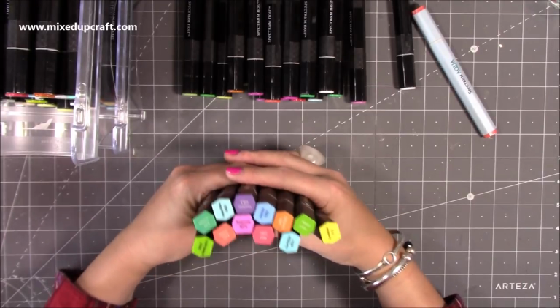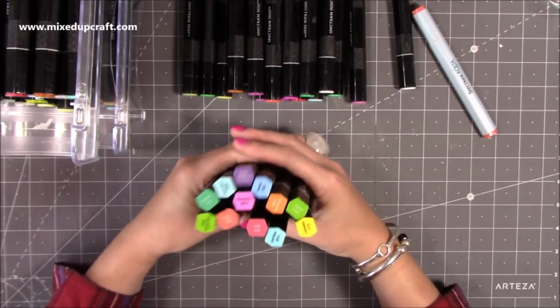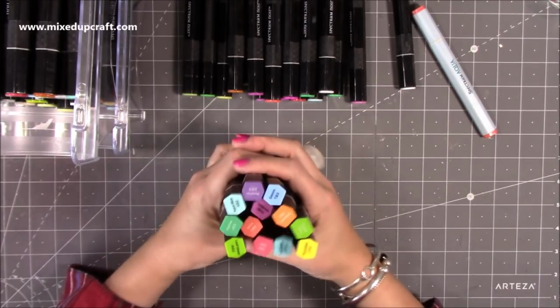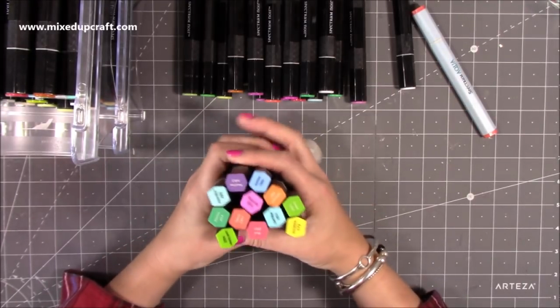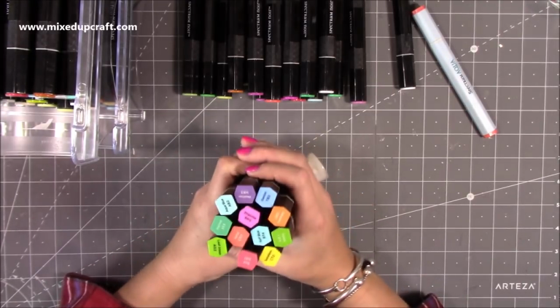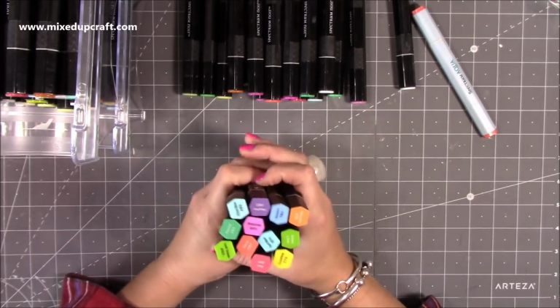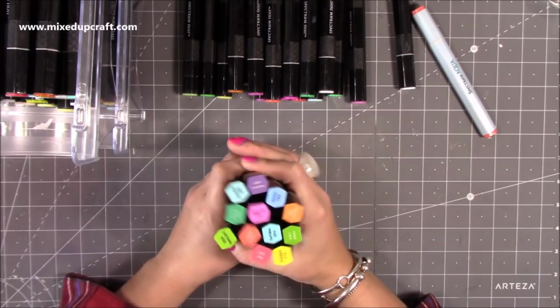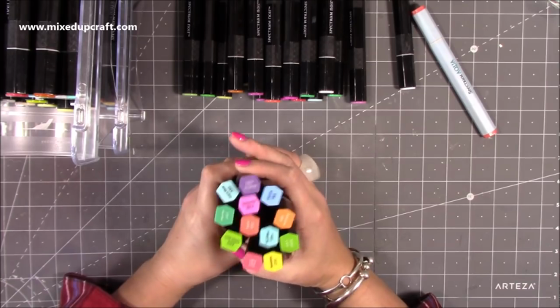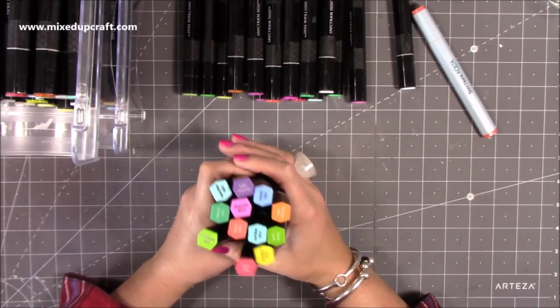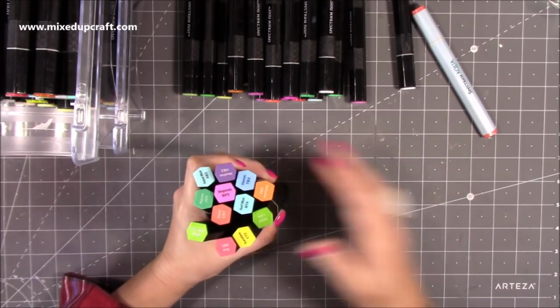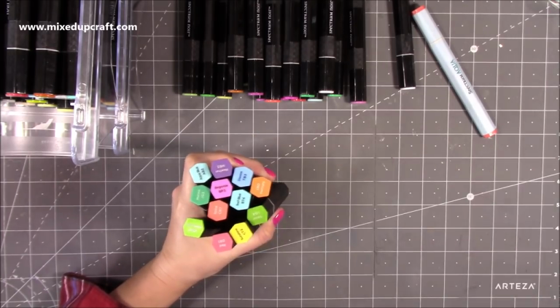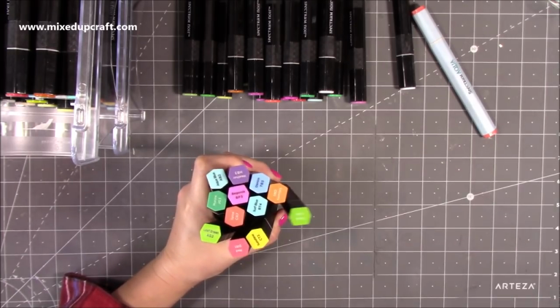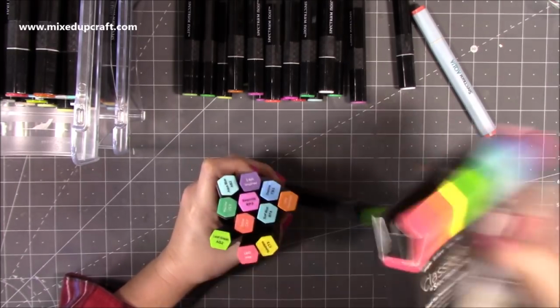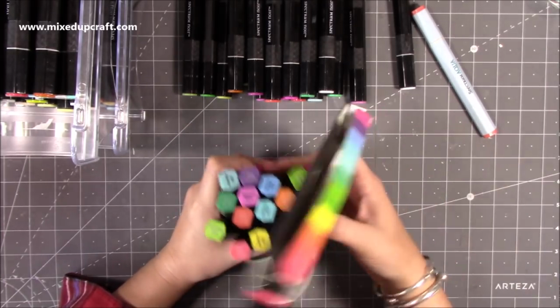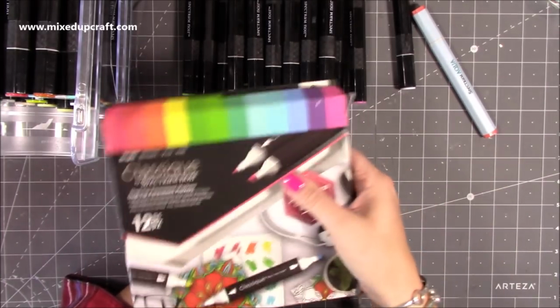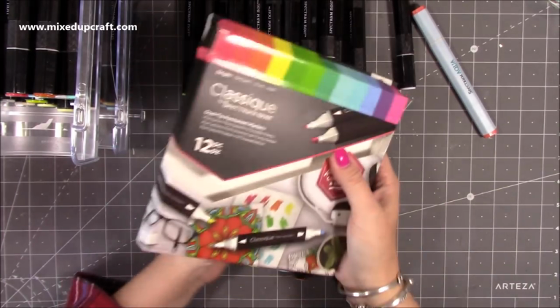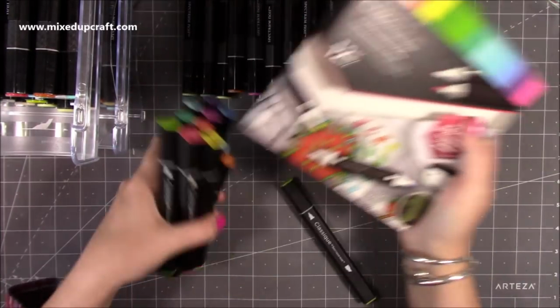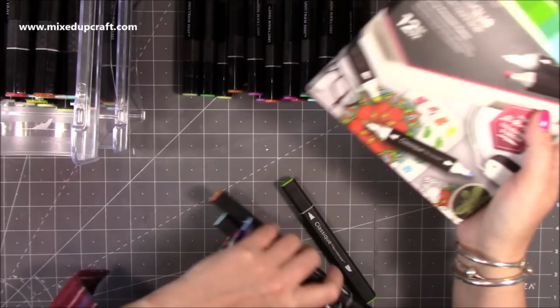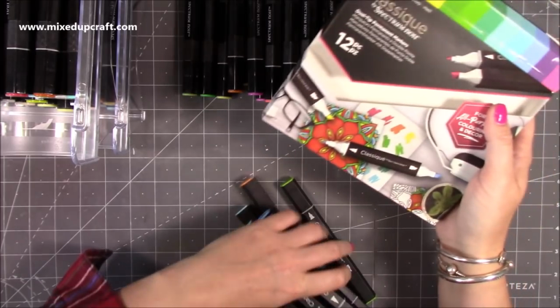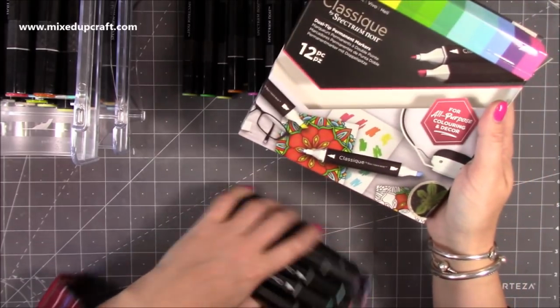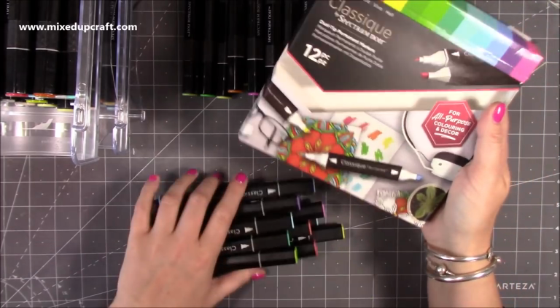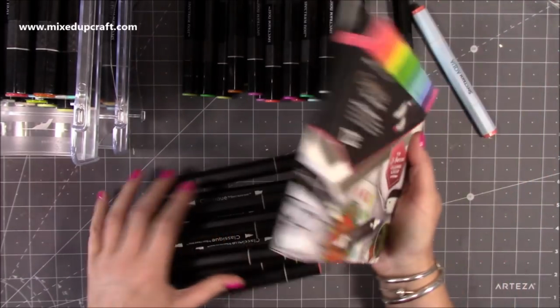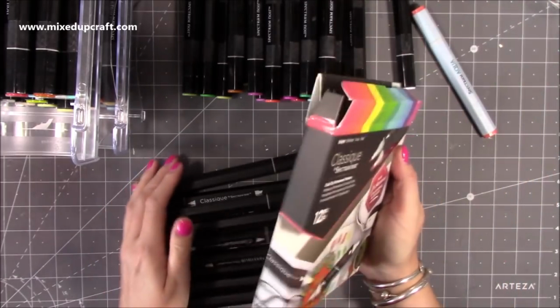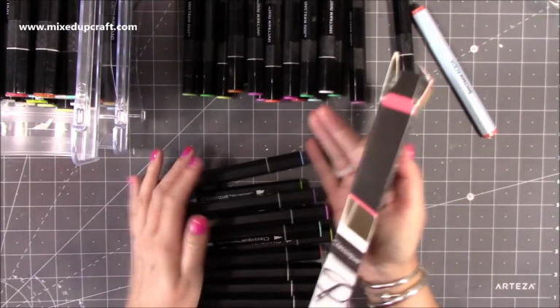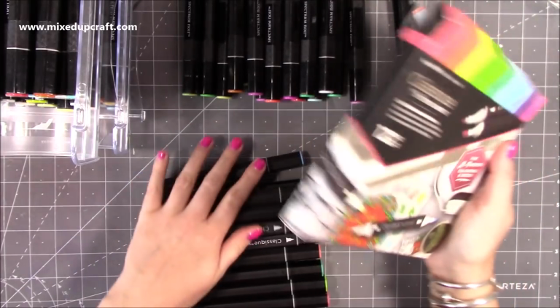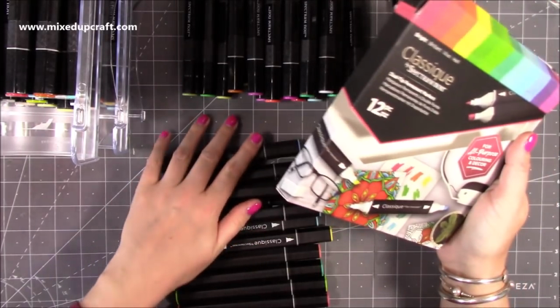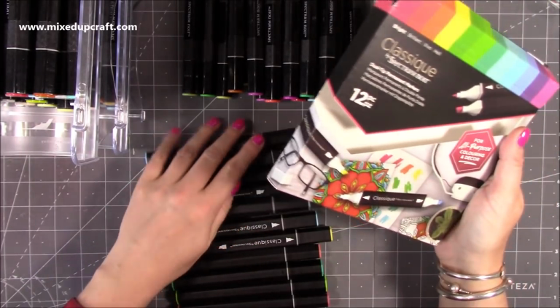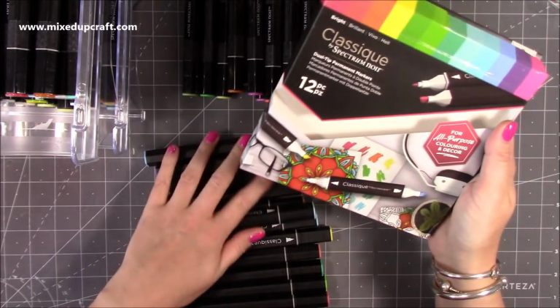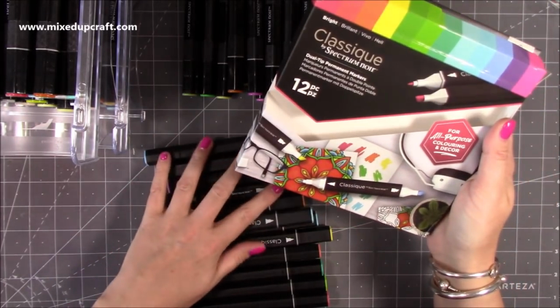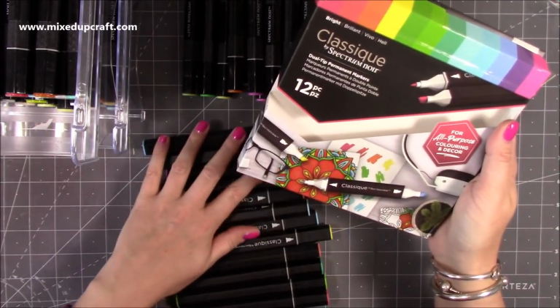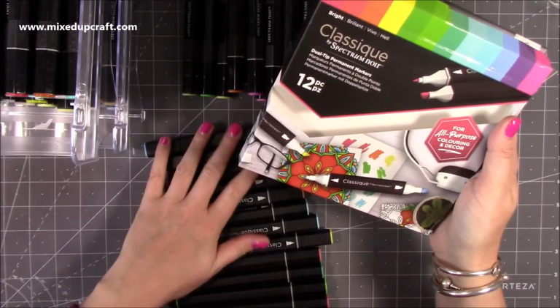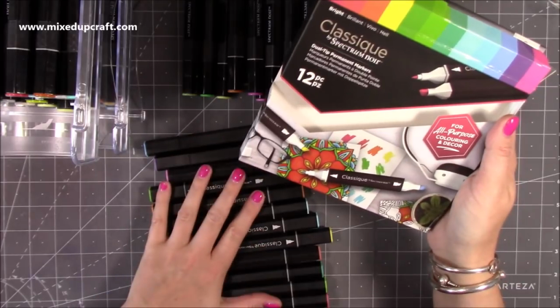The colour on the lid is meant to be better as well. So these are the brights - this is the selection and you get 12. These are an alcohol-based marker, so you'll want to make sure you use a water-based ink or a hybrid that will work on both.